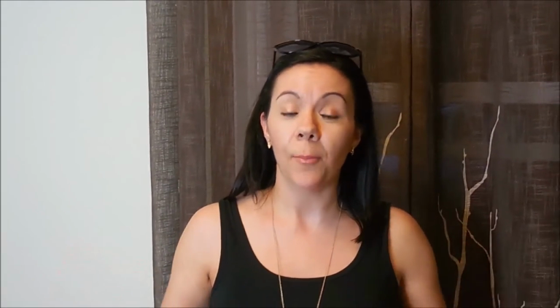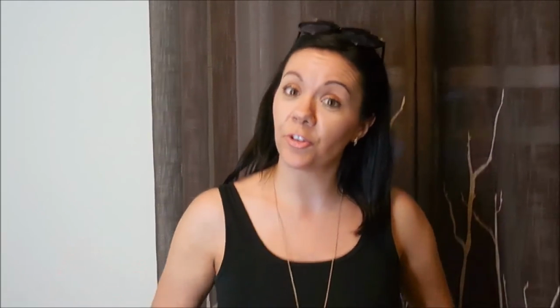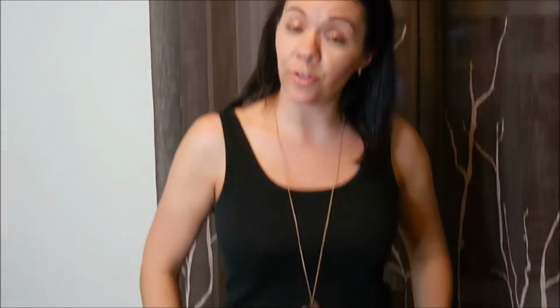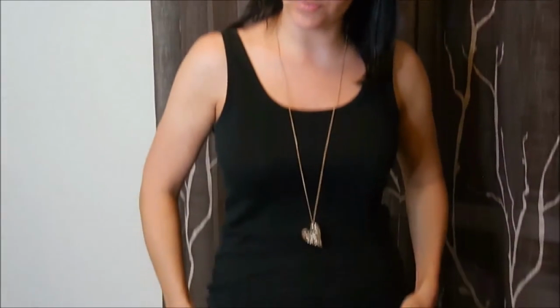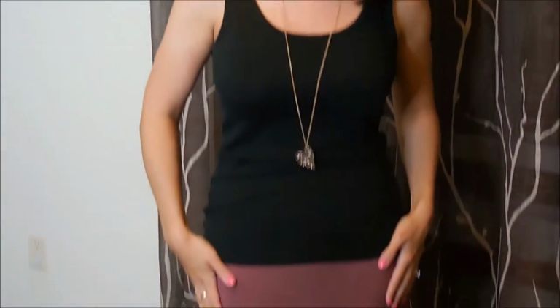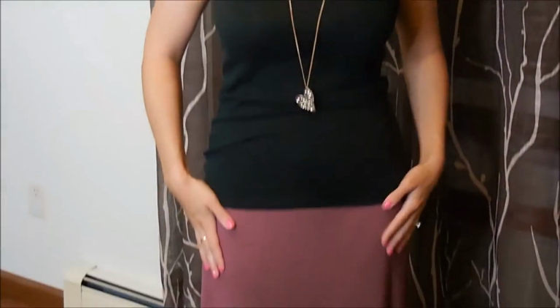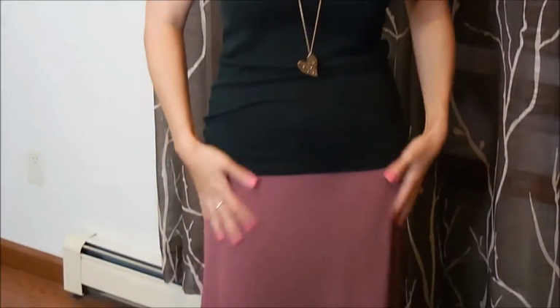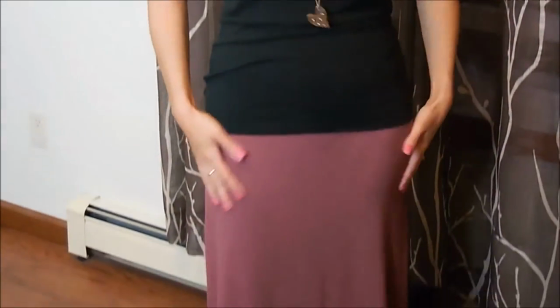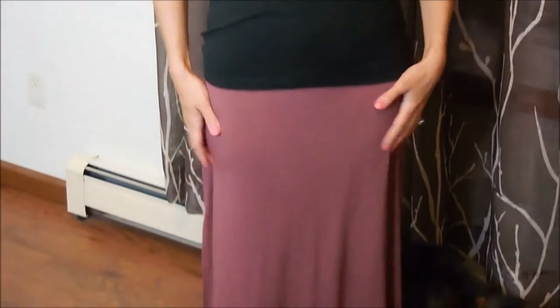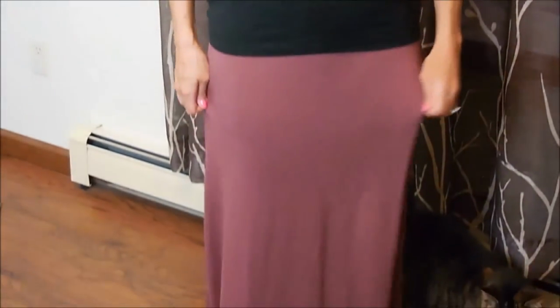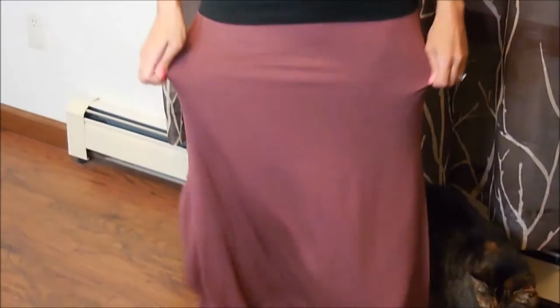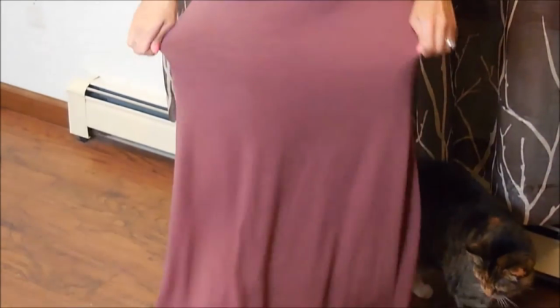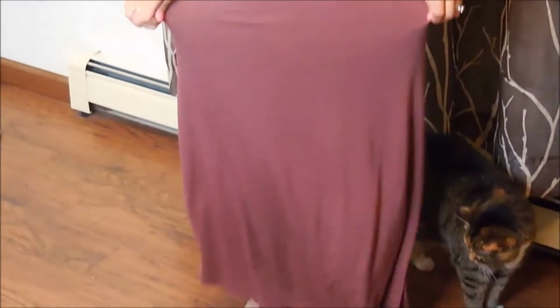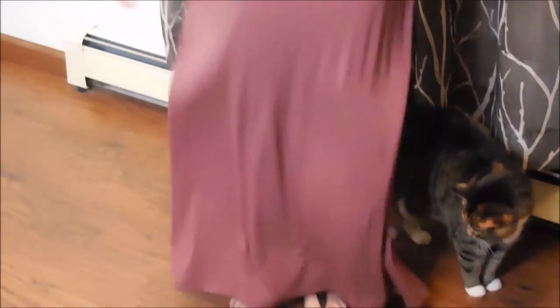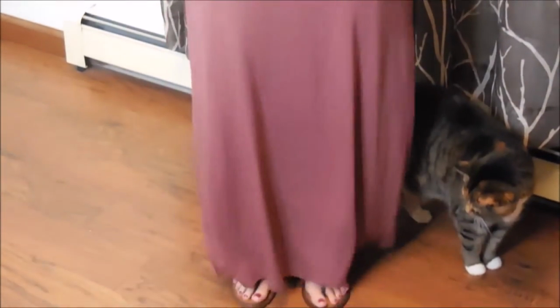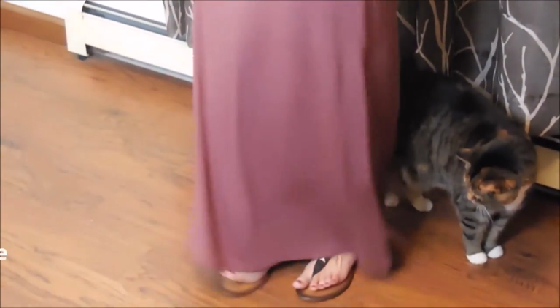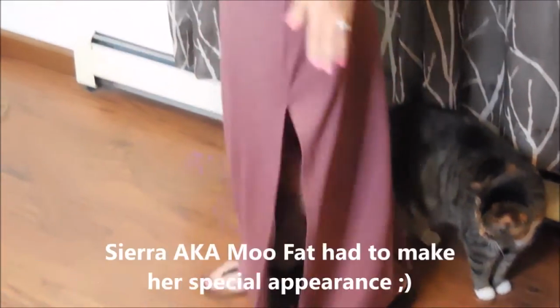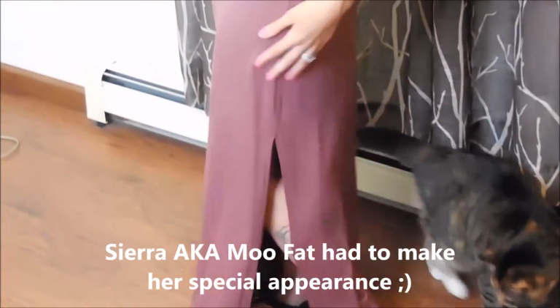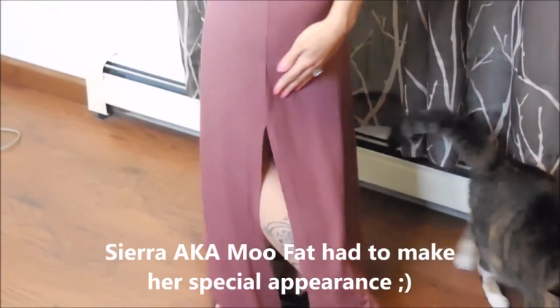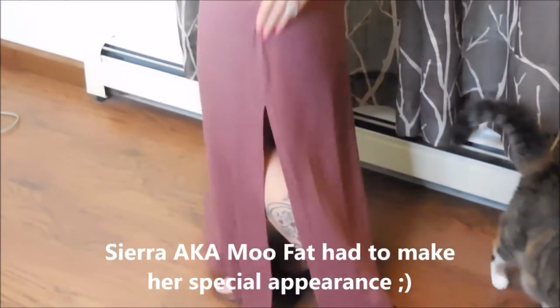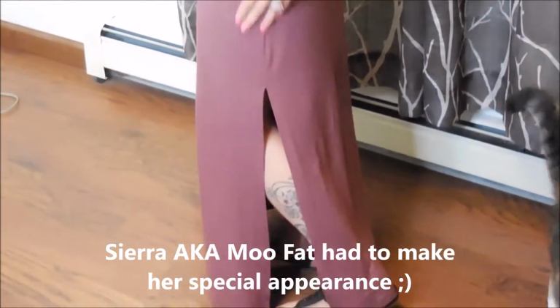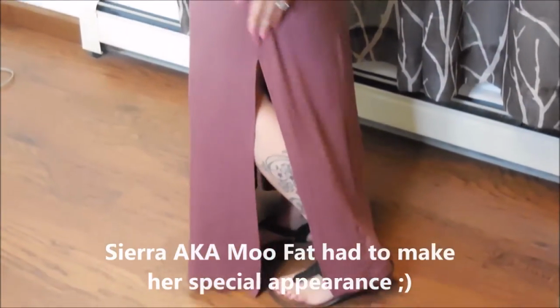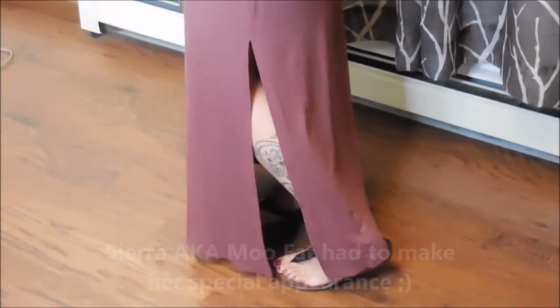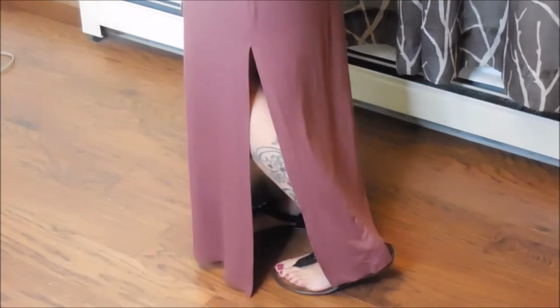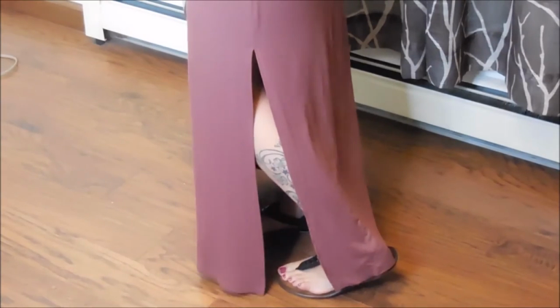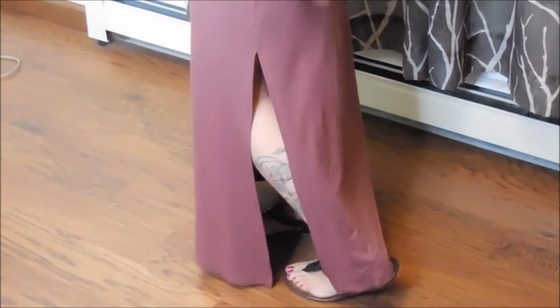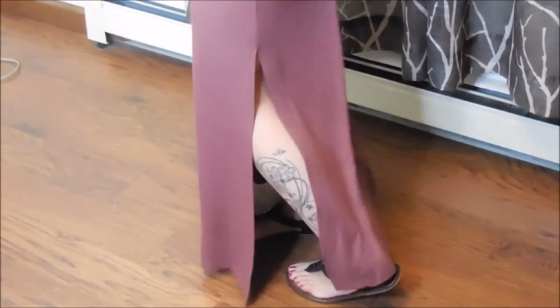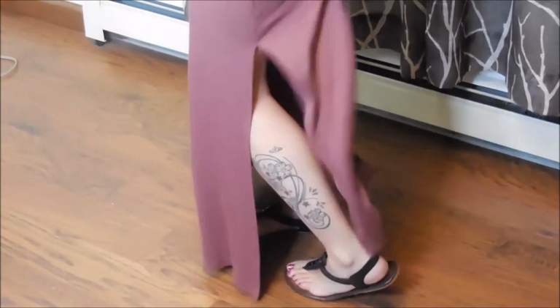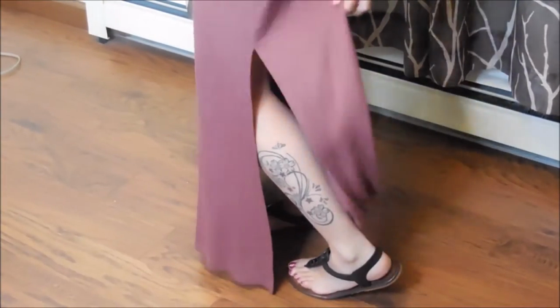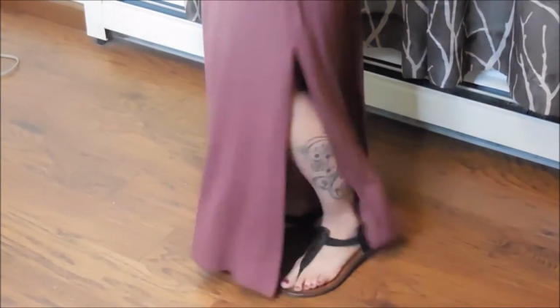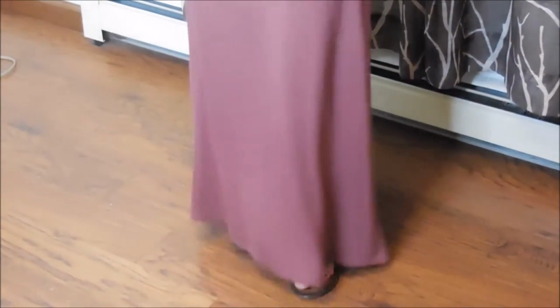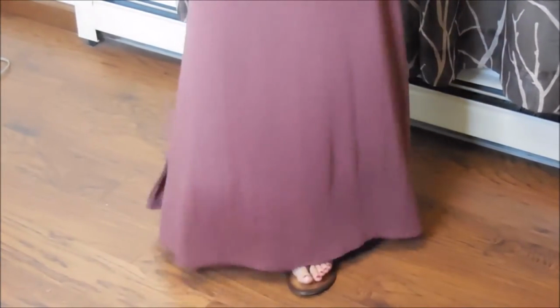My skirt is also from Charlotte Roost. I have it in a couple different colors. Really flowy, really flexible, very affordable. This one has slits on both sides, which I really like. Again, very flowy and very comfortable.